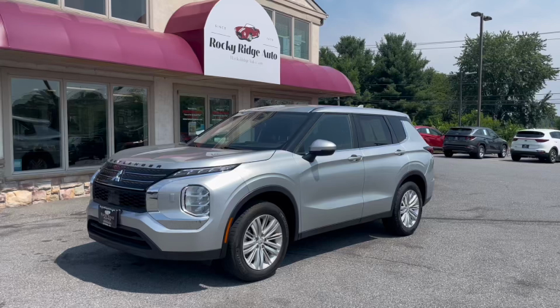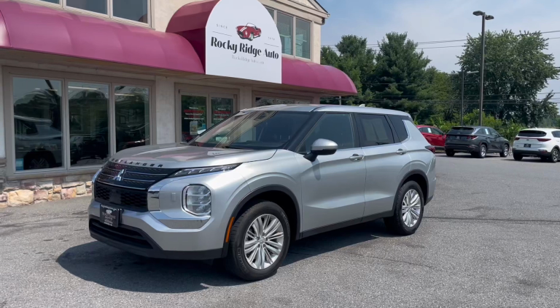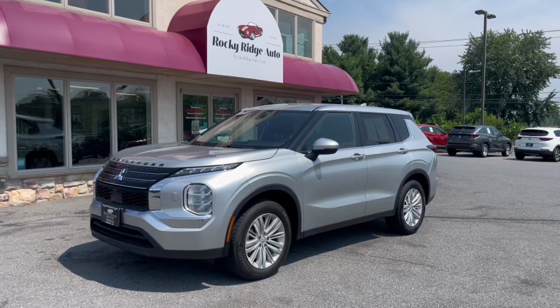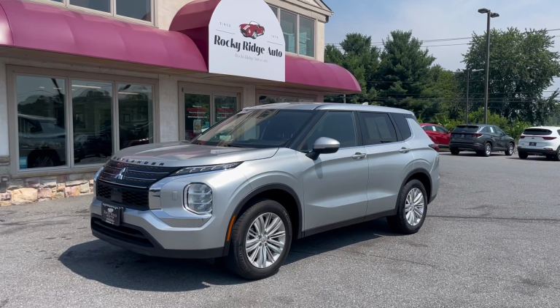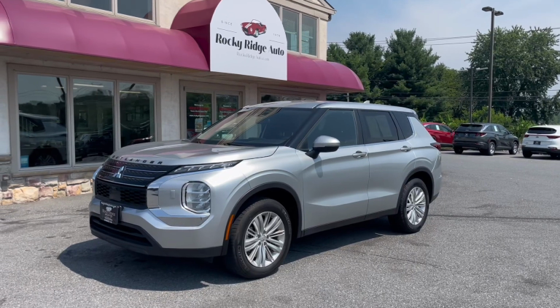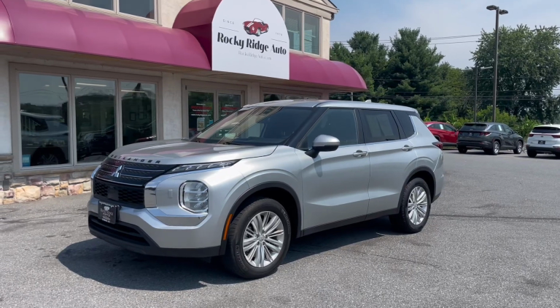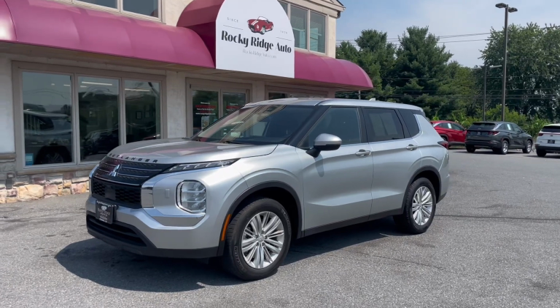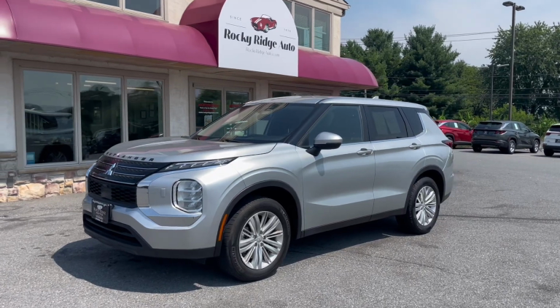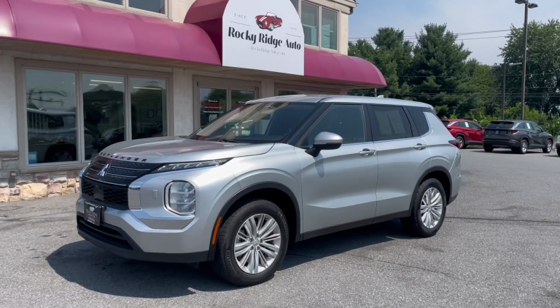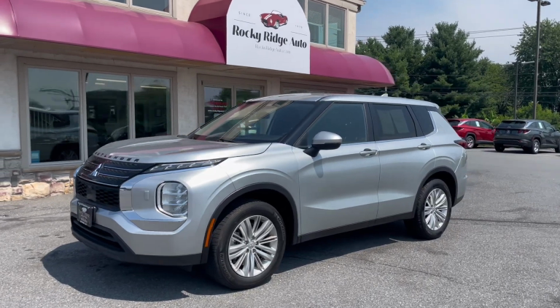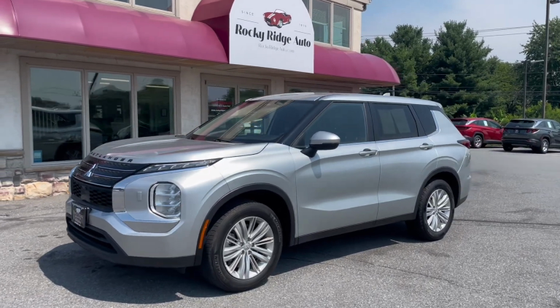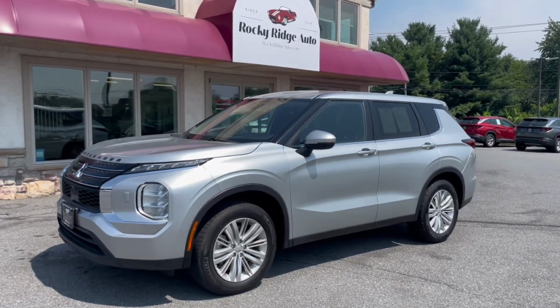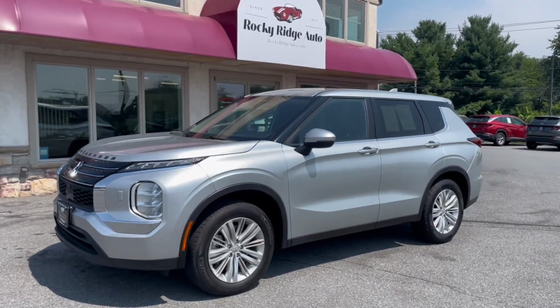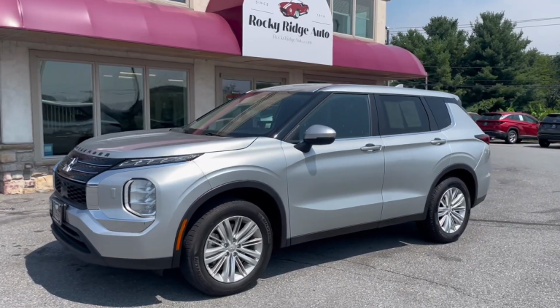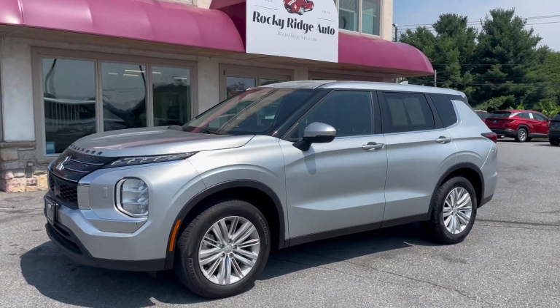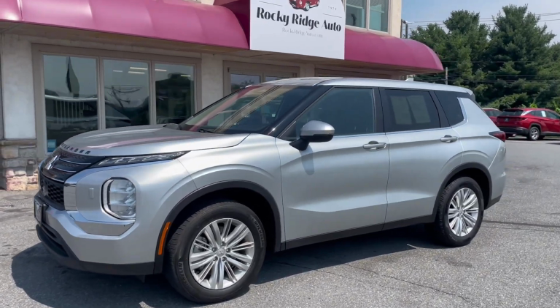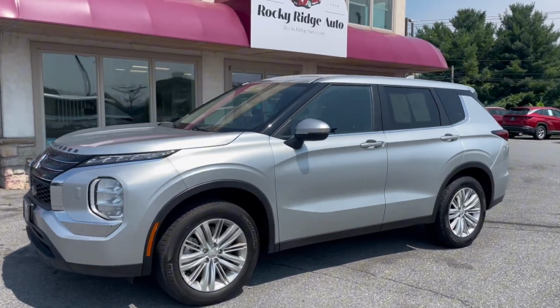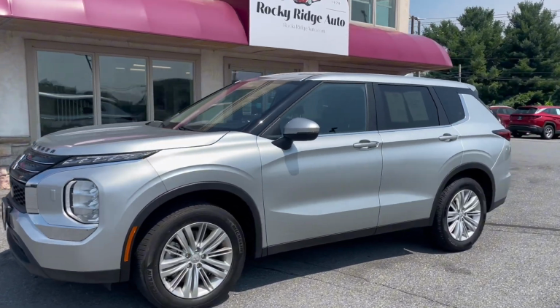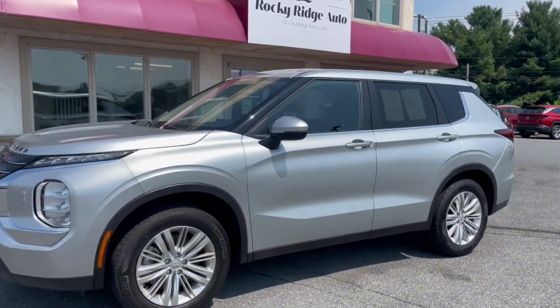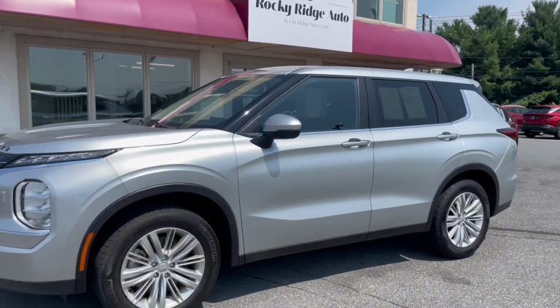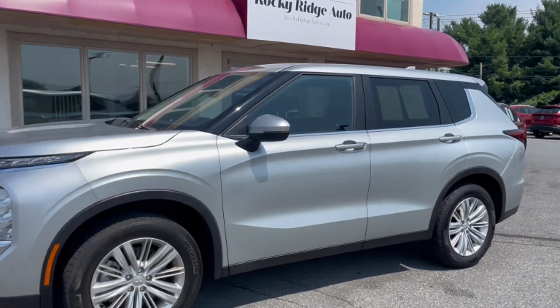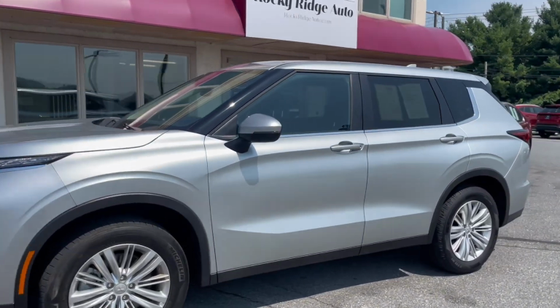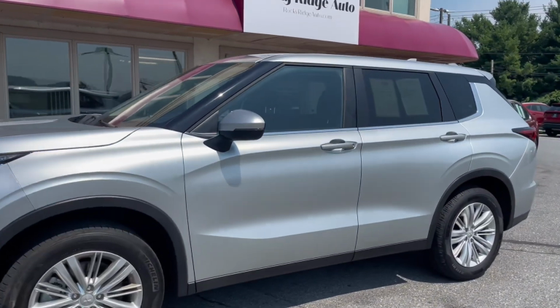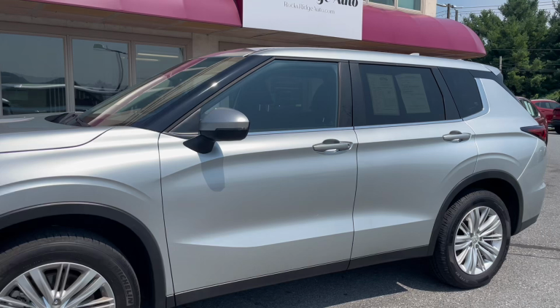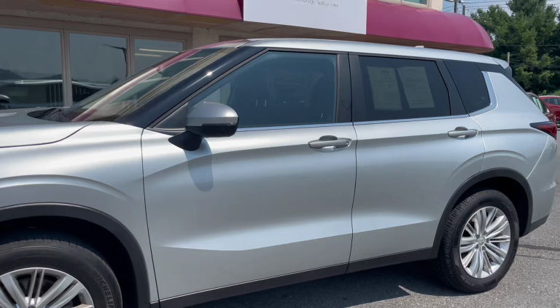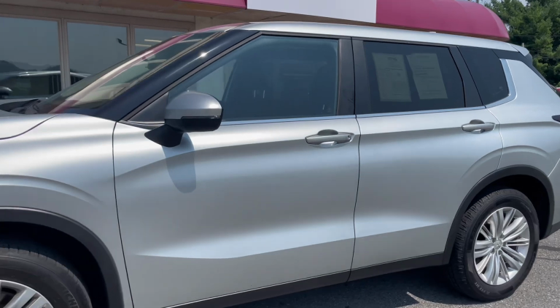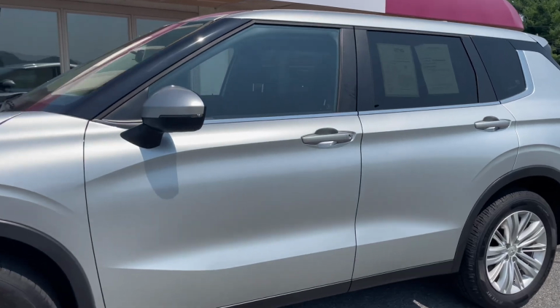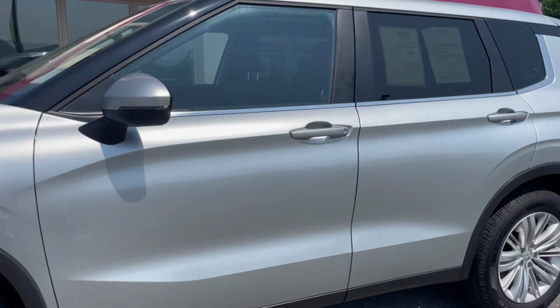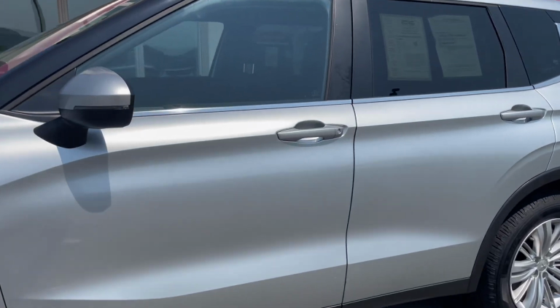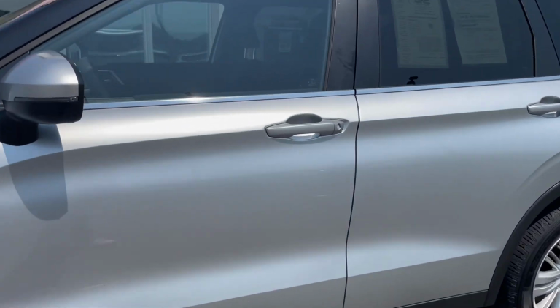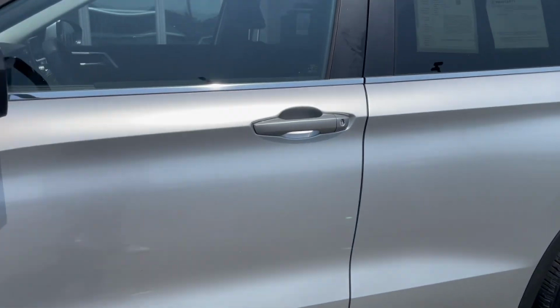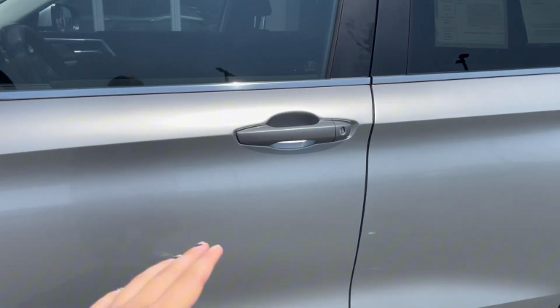Hello and welcome back to Rocky Ridge Auto today. I will be showing you this 2023 Mitsubishi Outlander ES. Let's check out the inside.